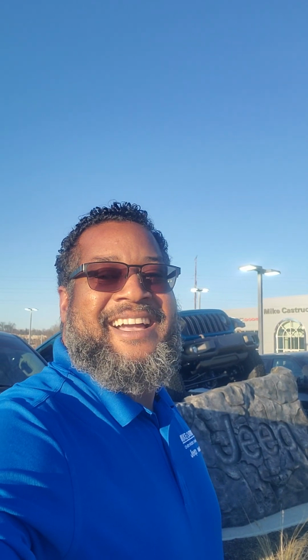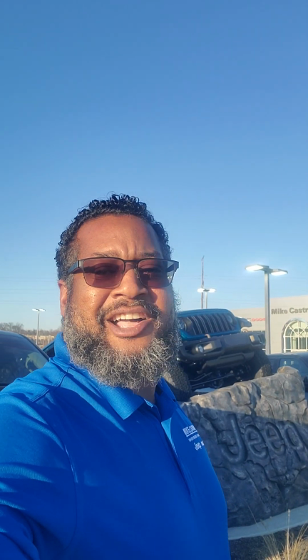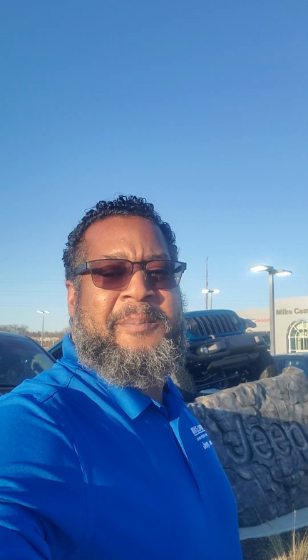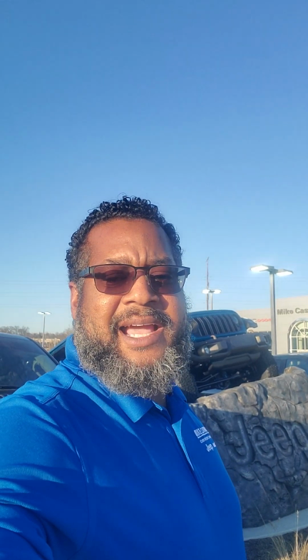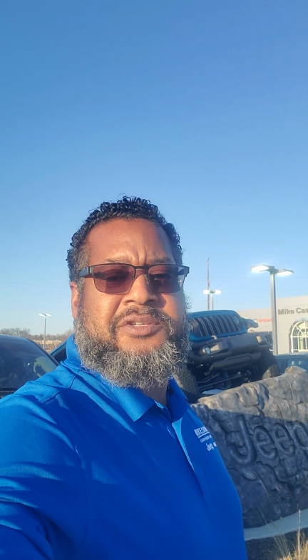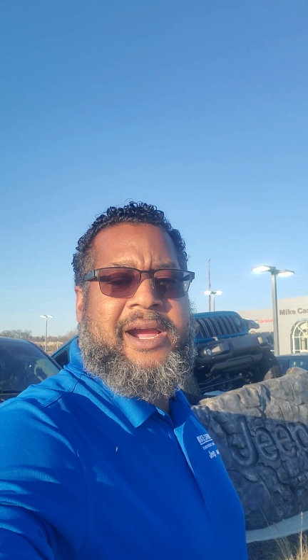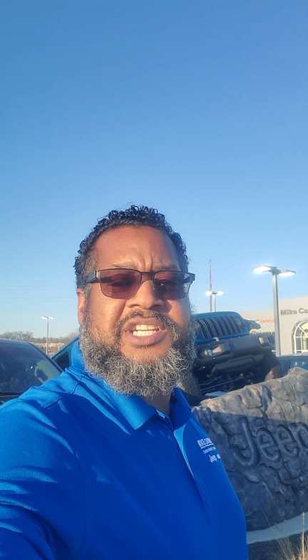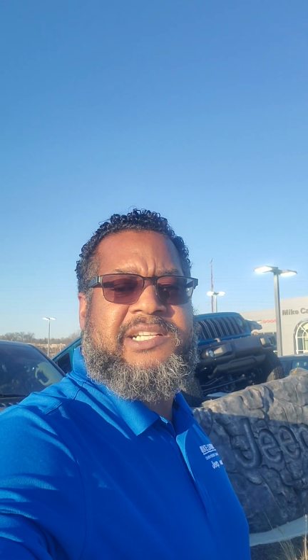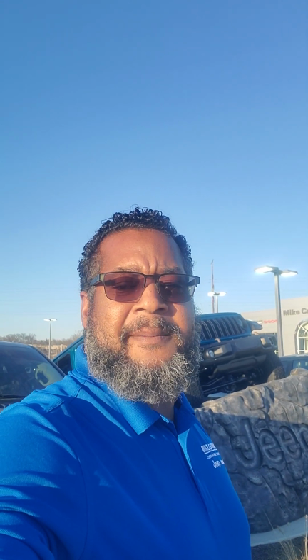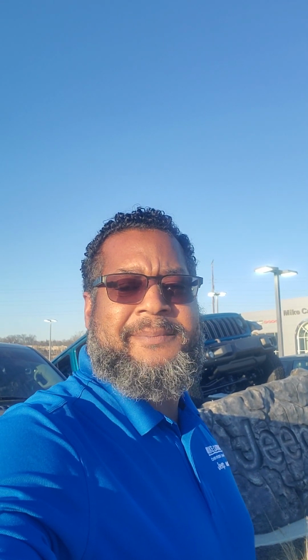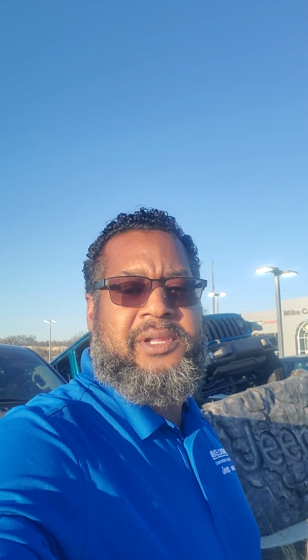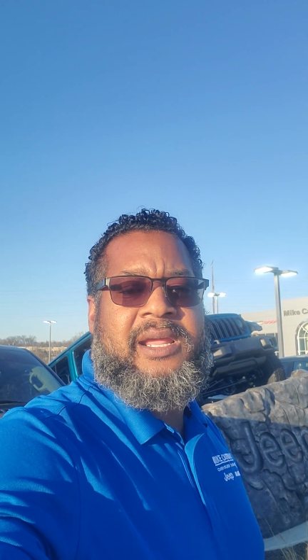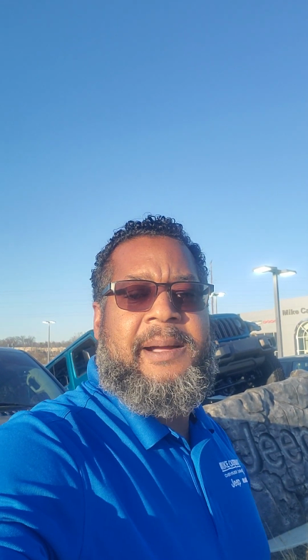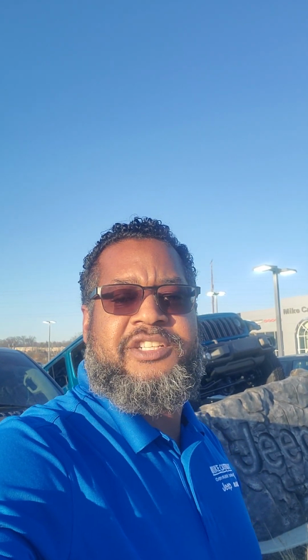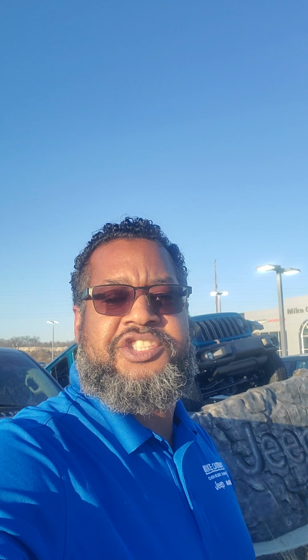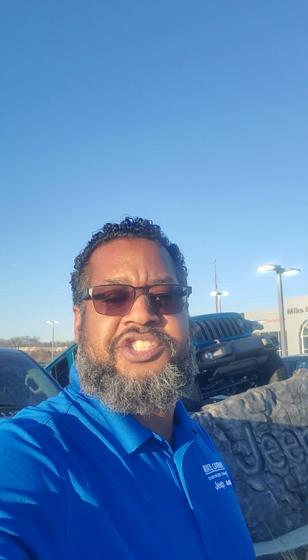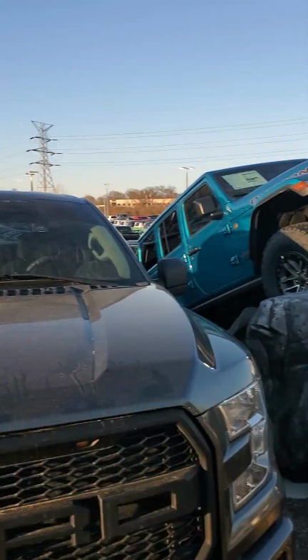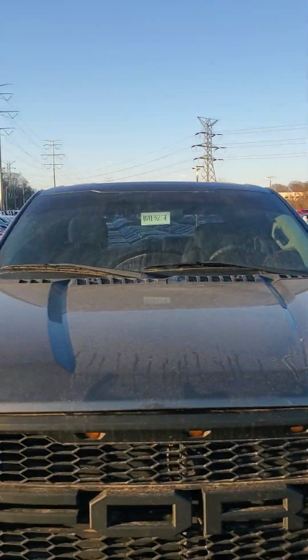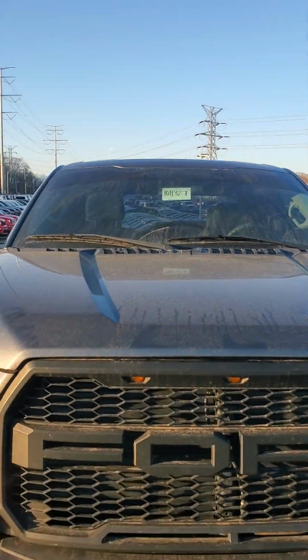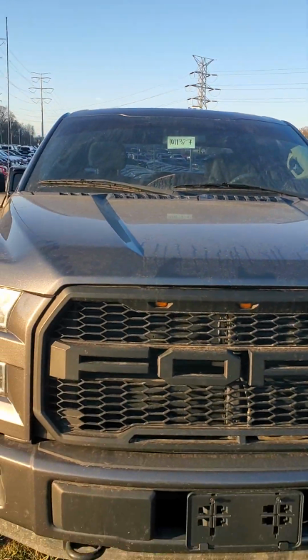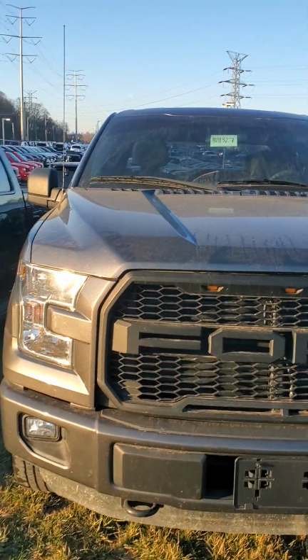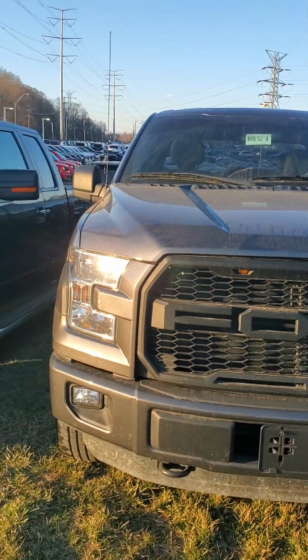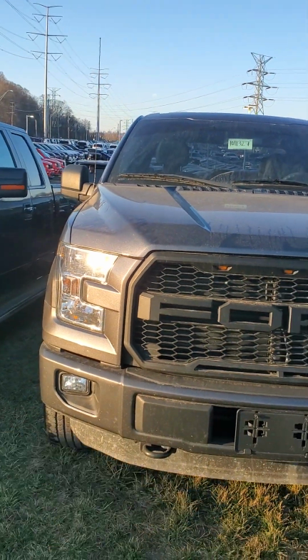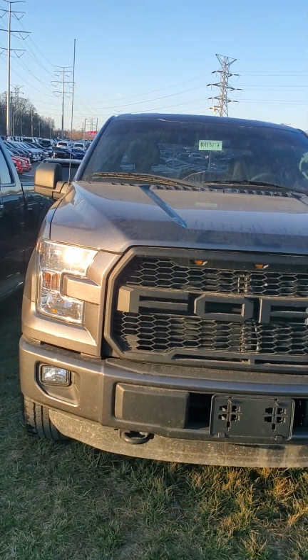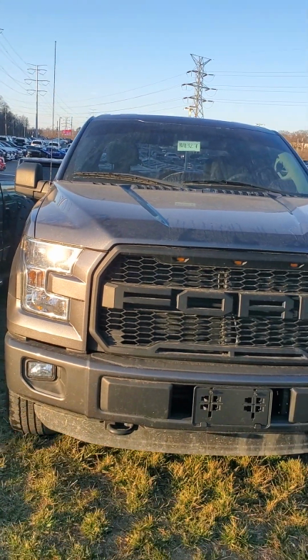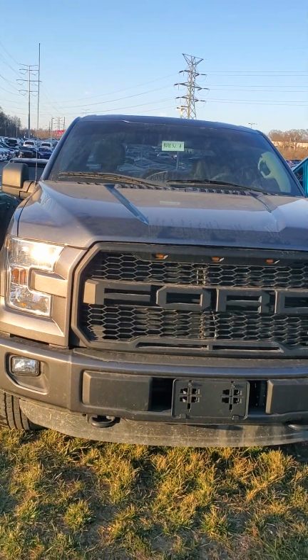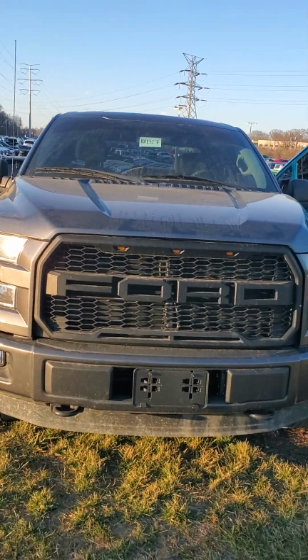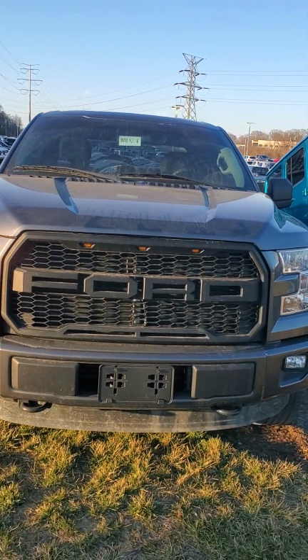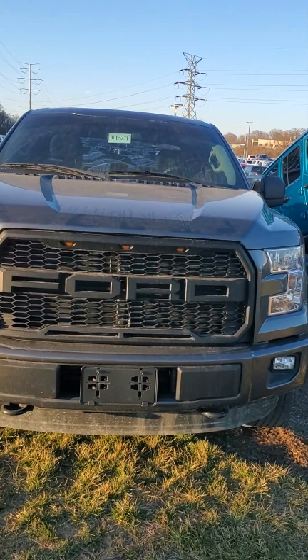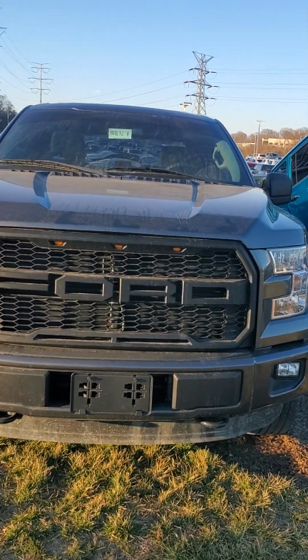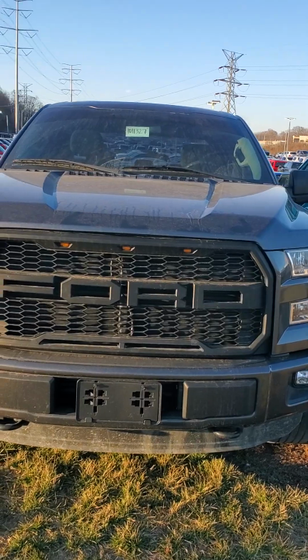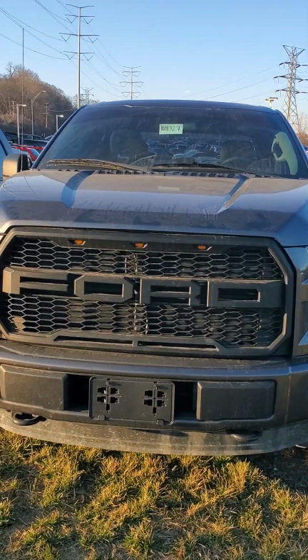Hello from Mike Castrucci Chrysler Jeep Dodge Ram. My name is Julian. I'm here to show you a 2016 Ford F-150 SuperCrew.